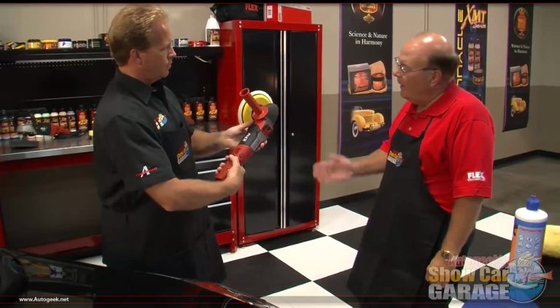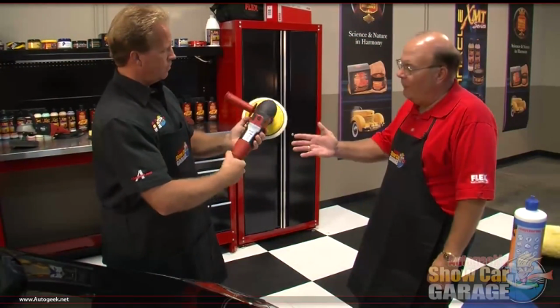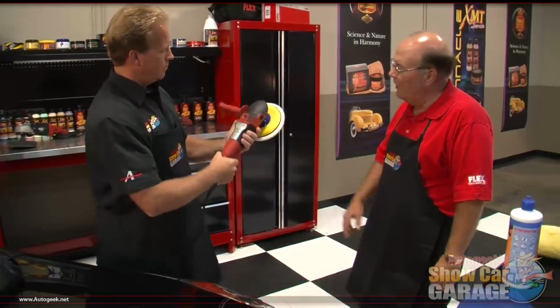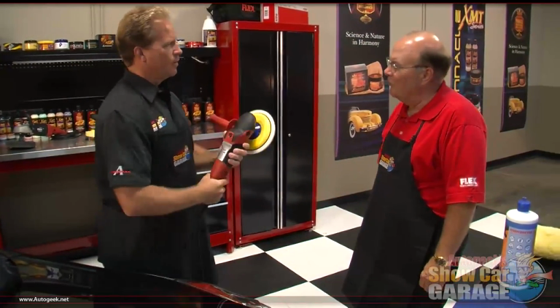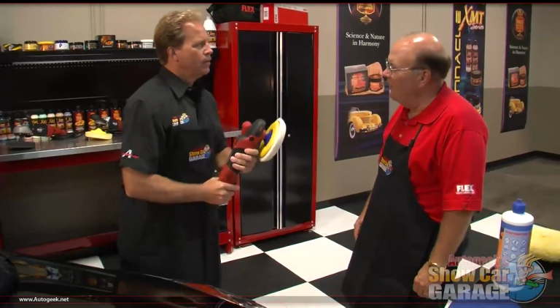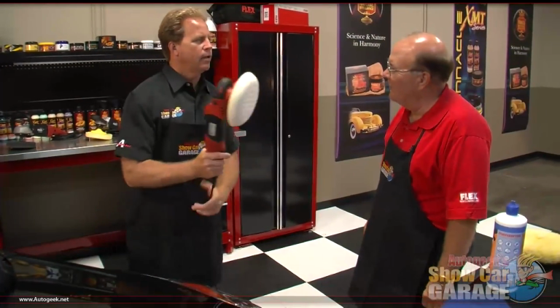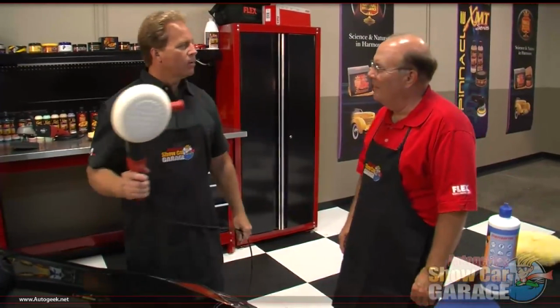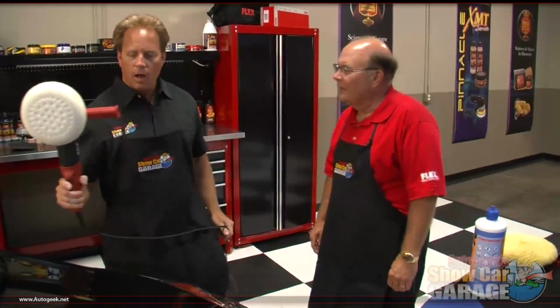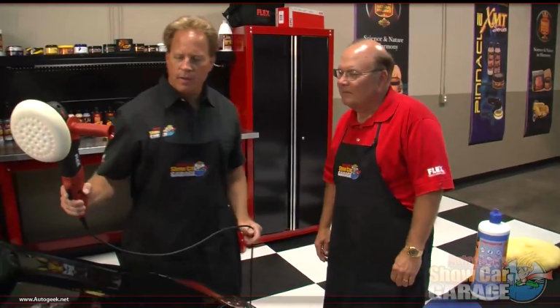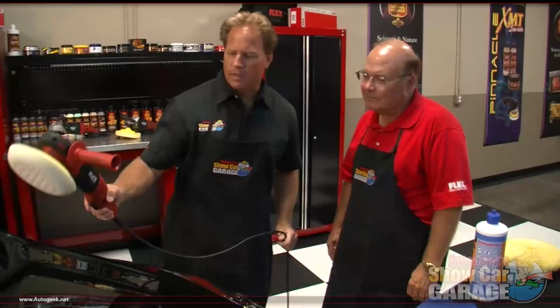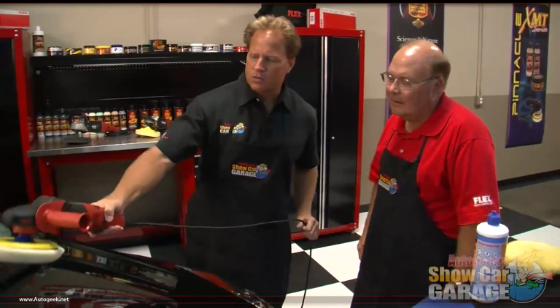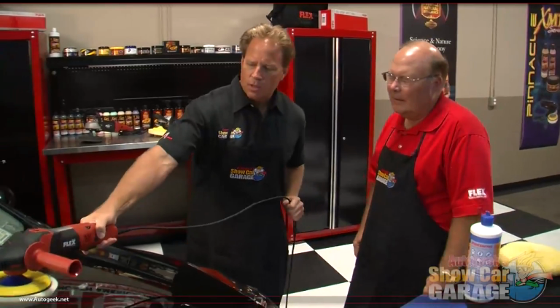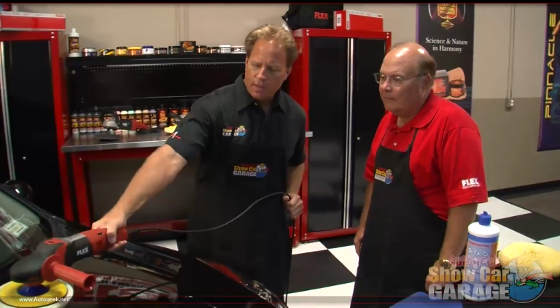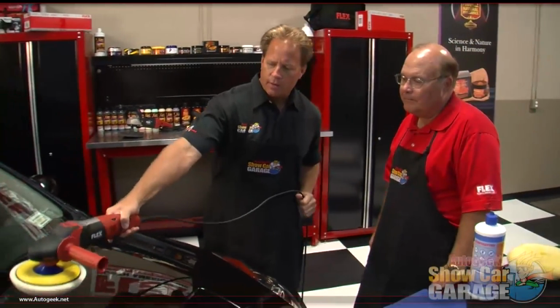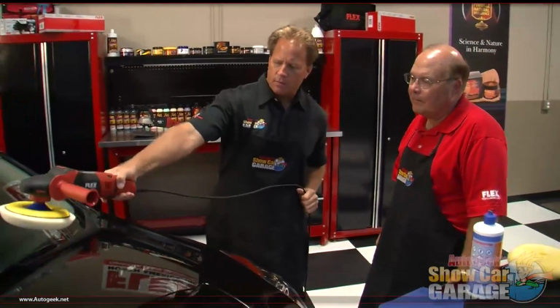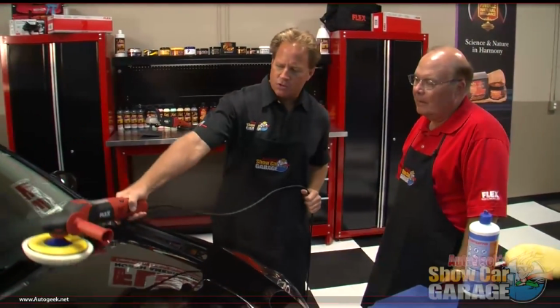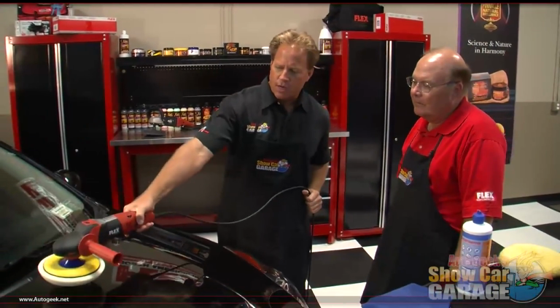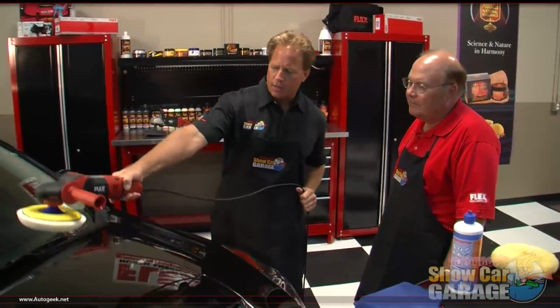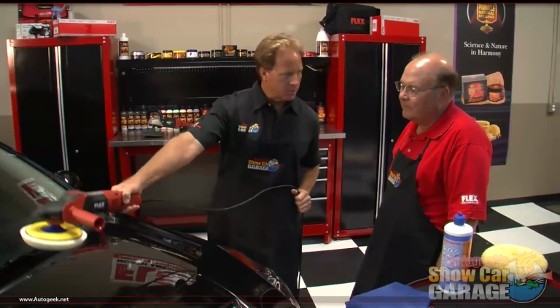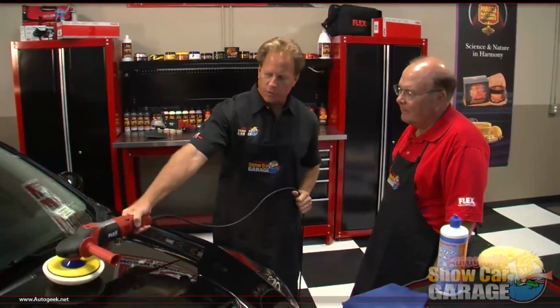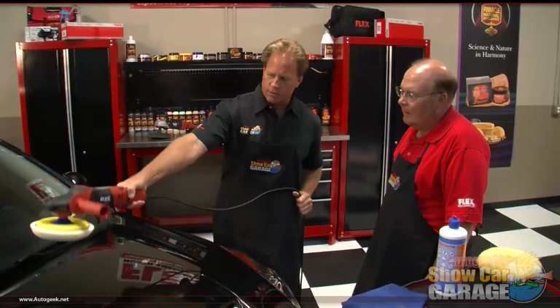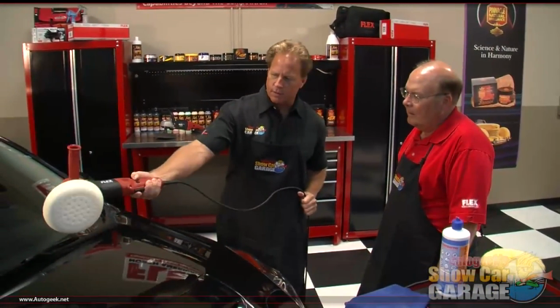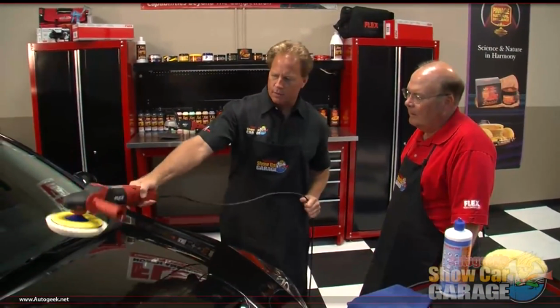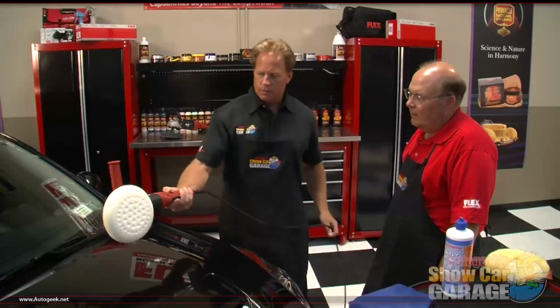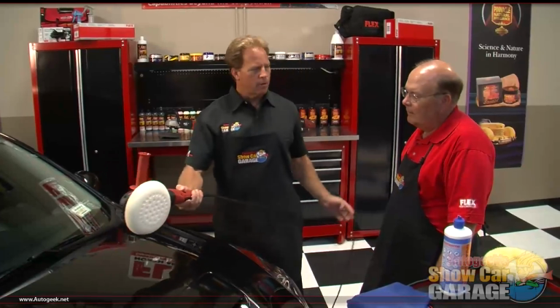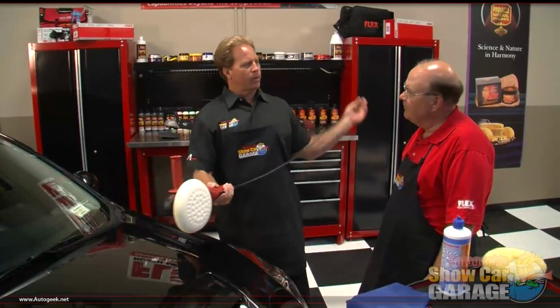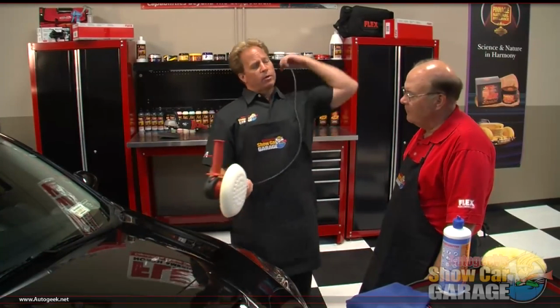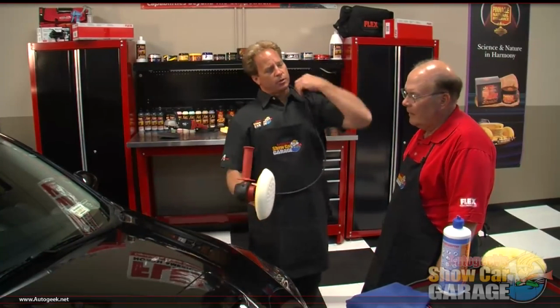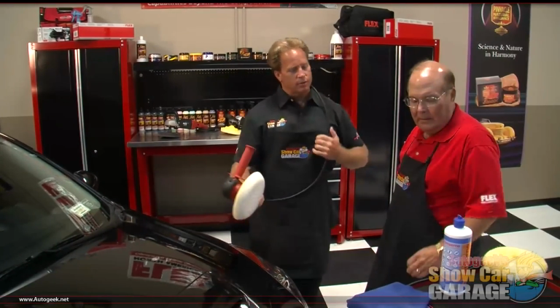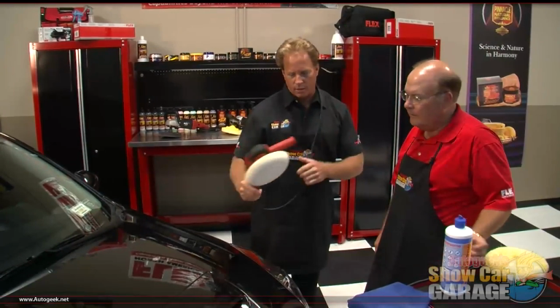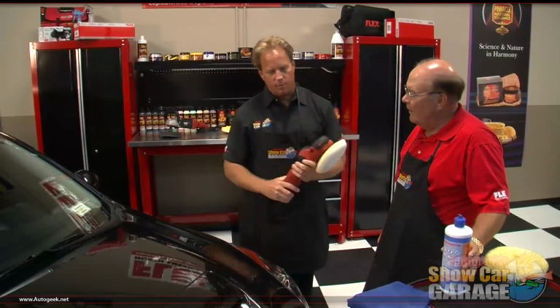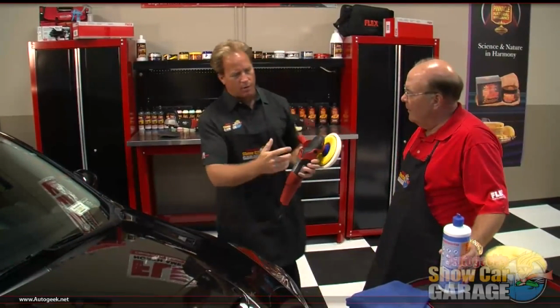That really looks good in your hands. Already I can tell I love this tool — look how light it is. I'm not even straining and my arm is fully extended. Let me put my cord over the shoulder — that's a good technique. Hand me that polish.